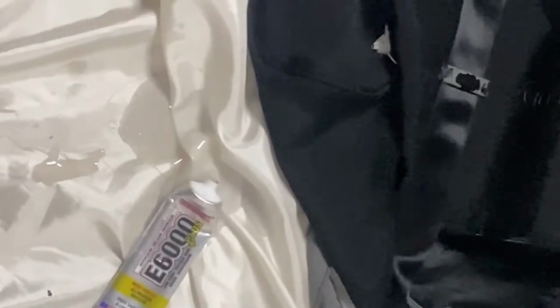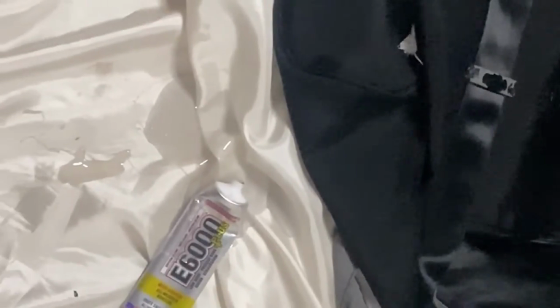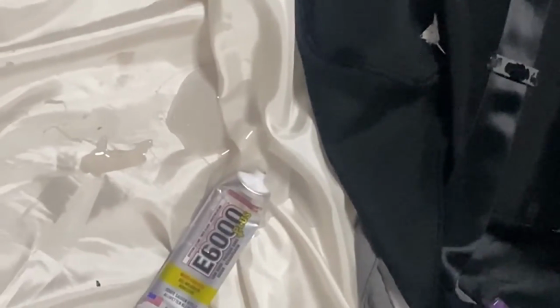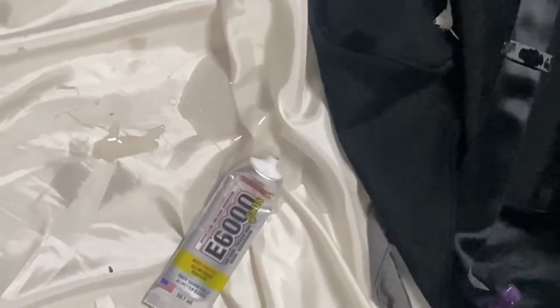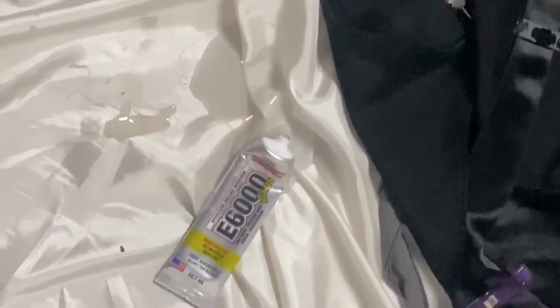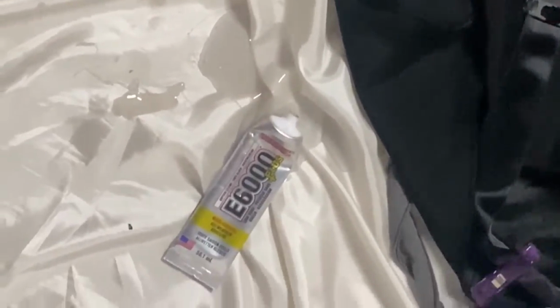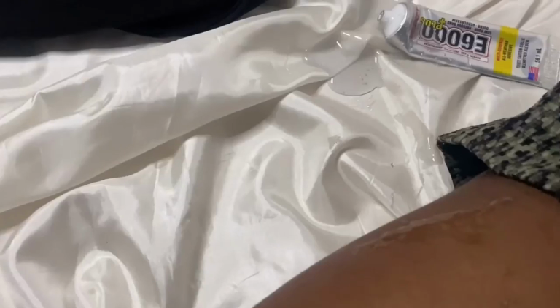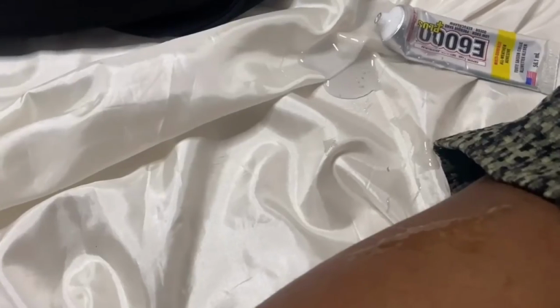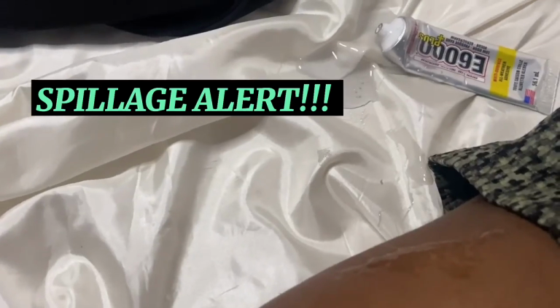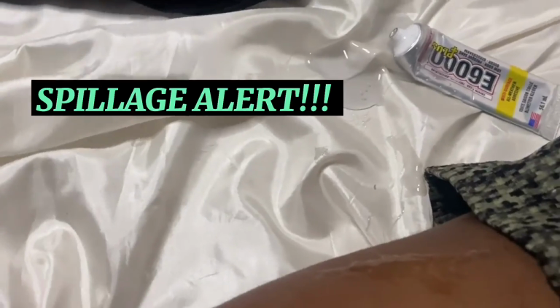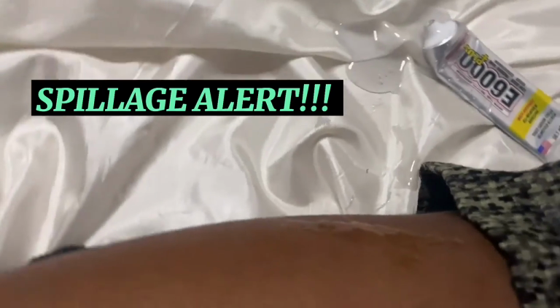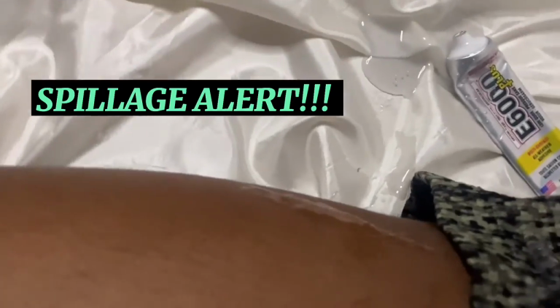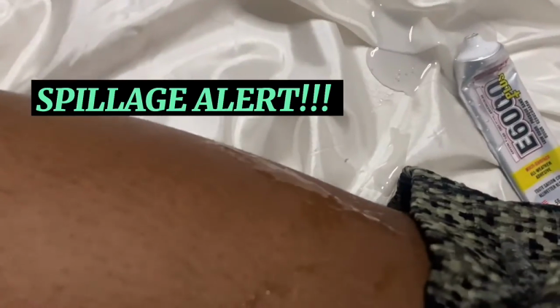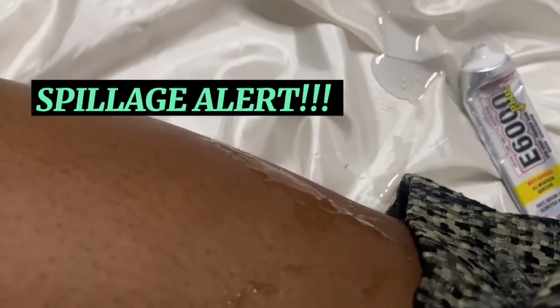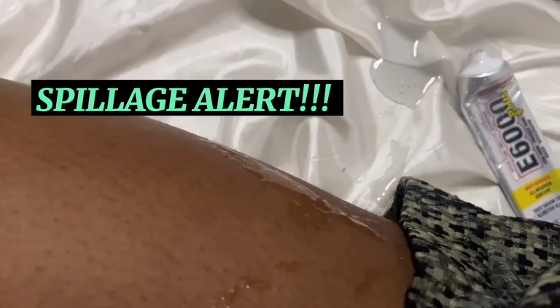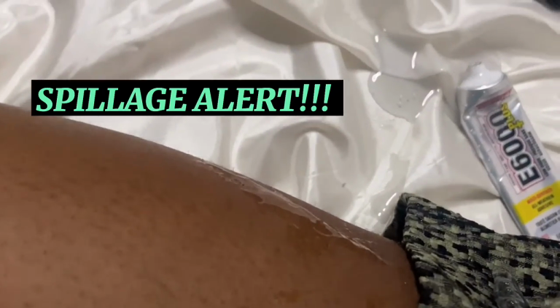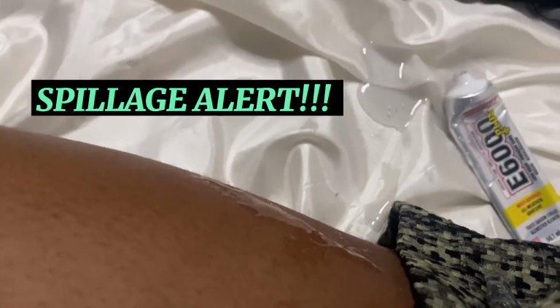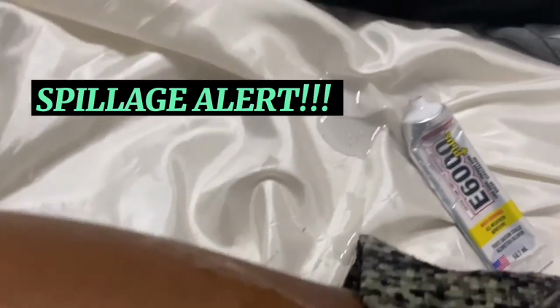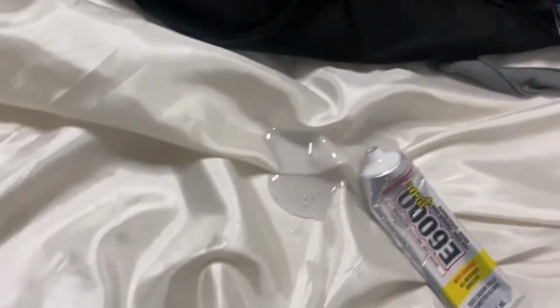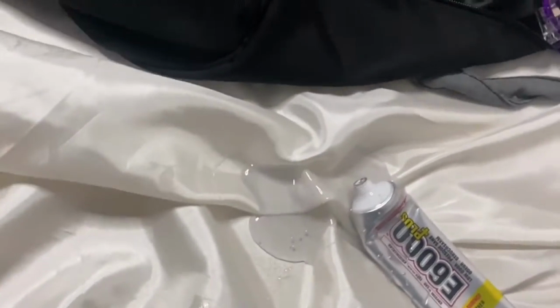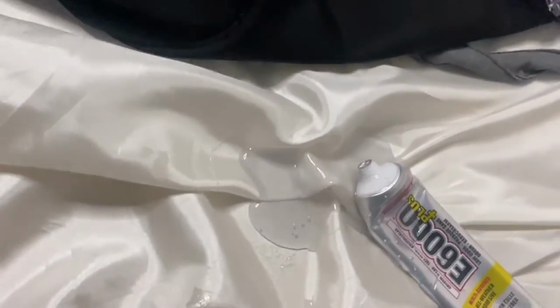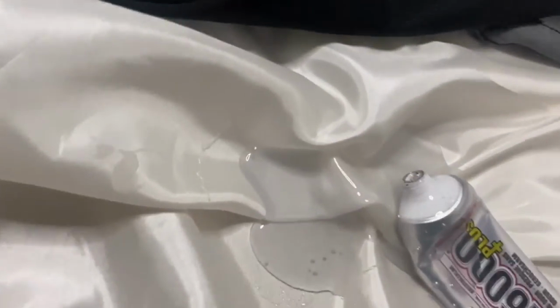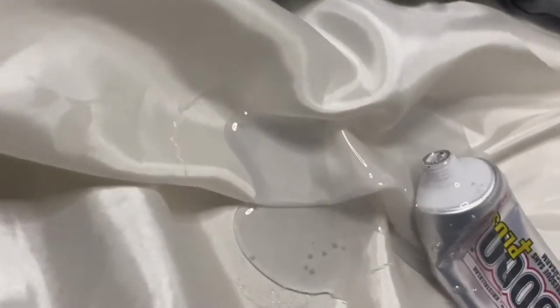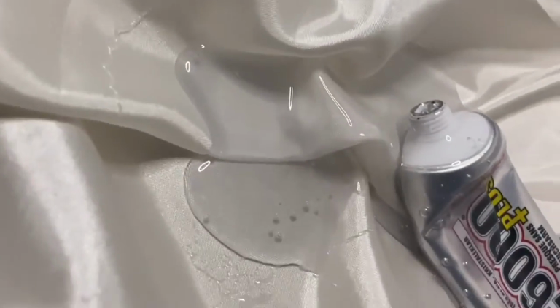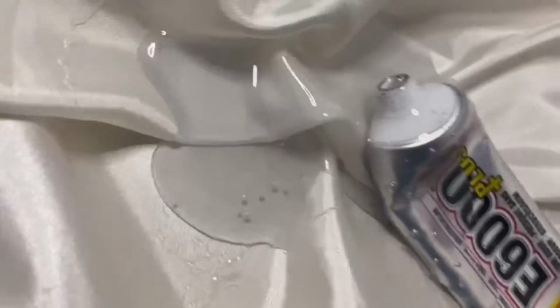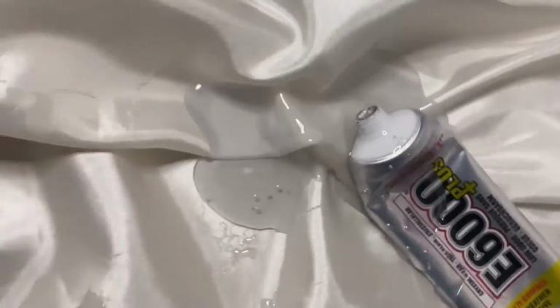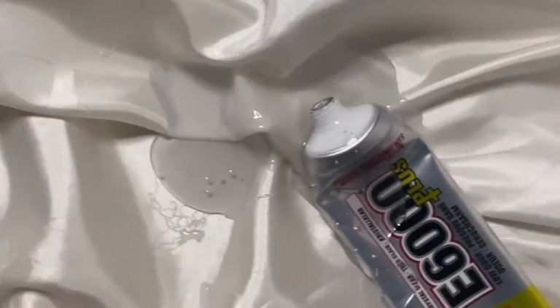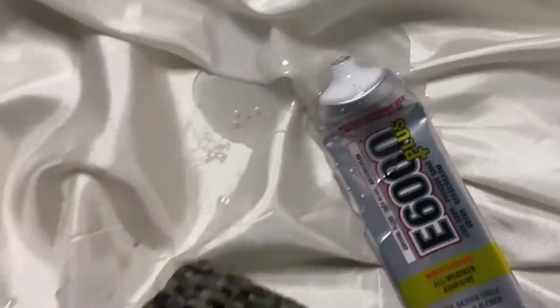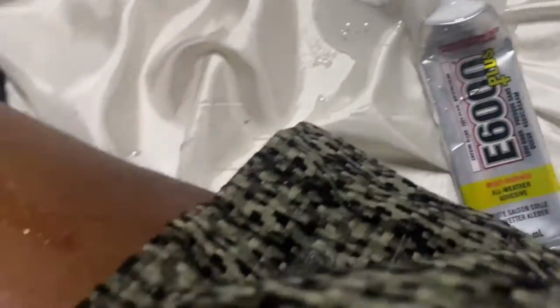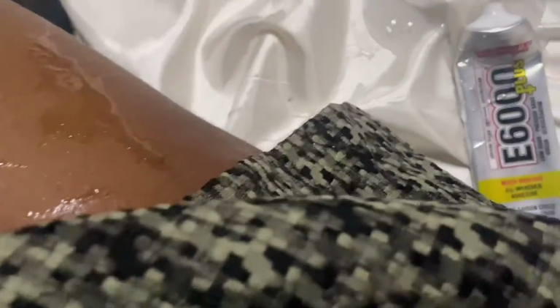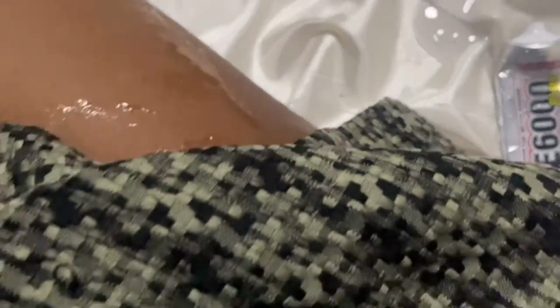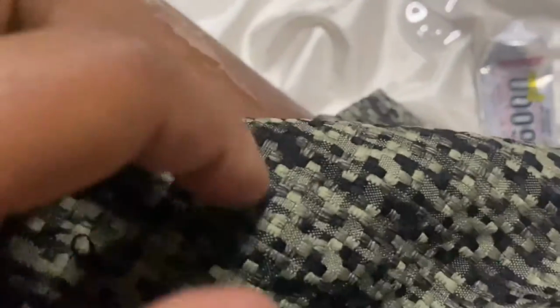Game over! I sat on the glue and that's the result.